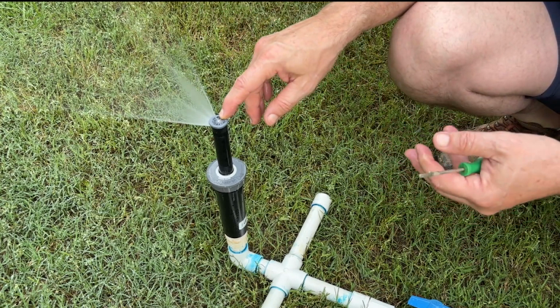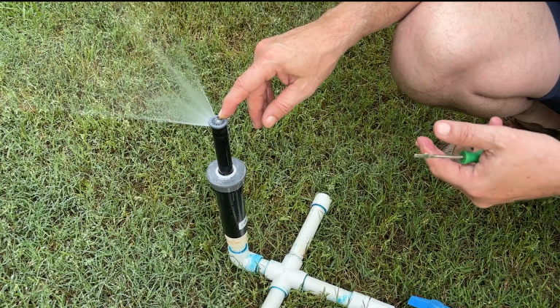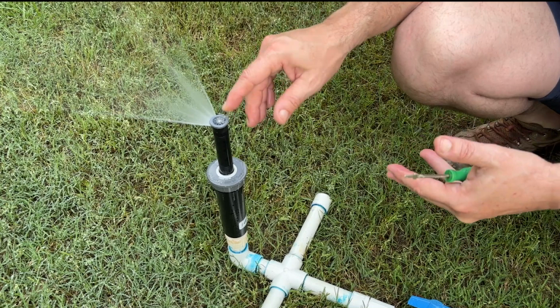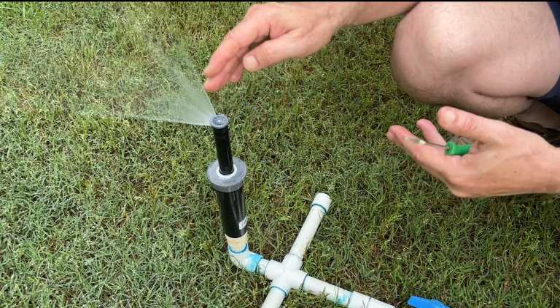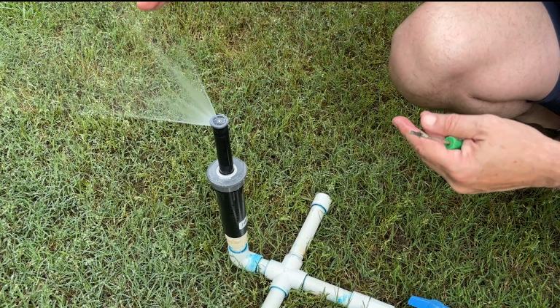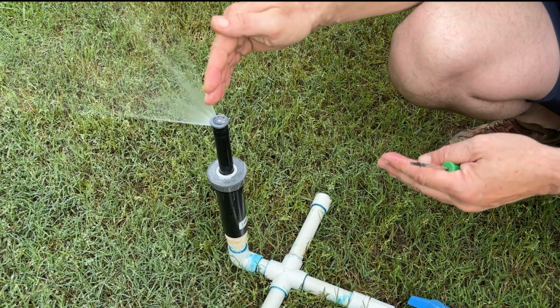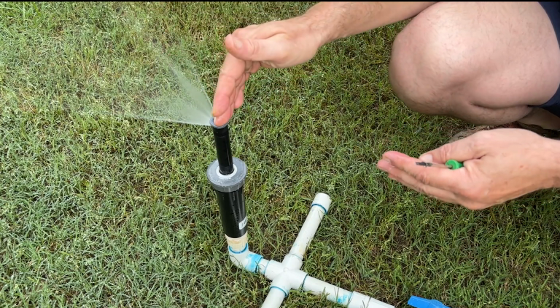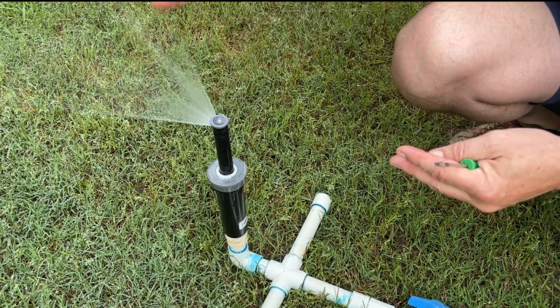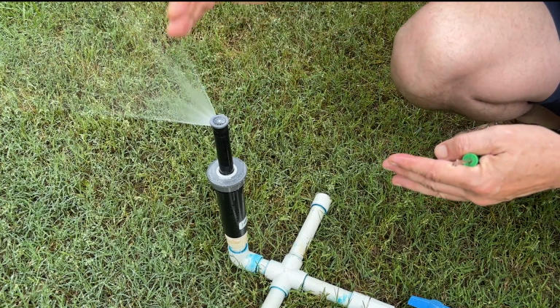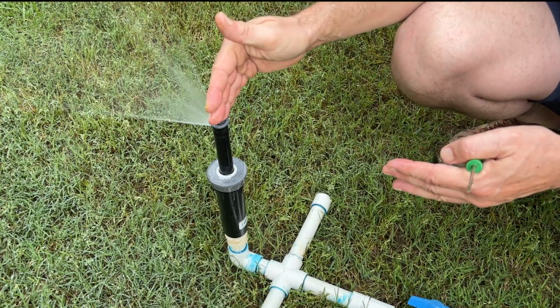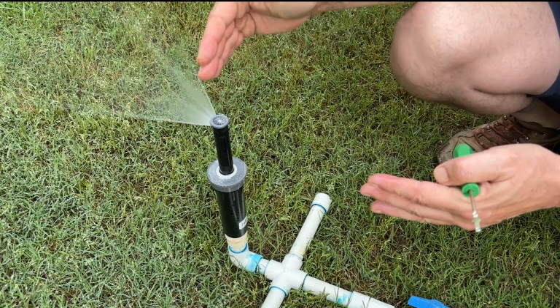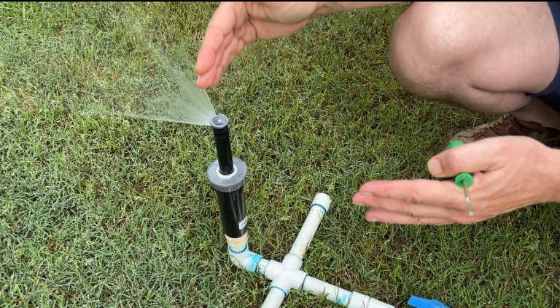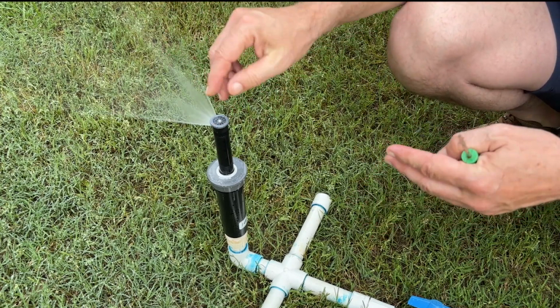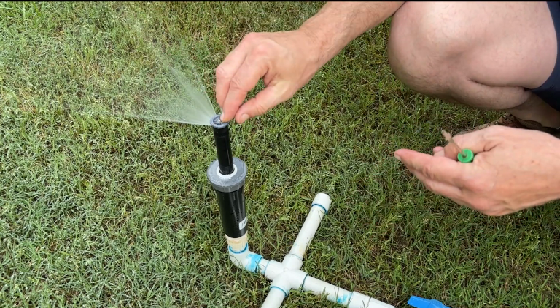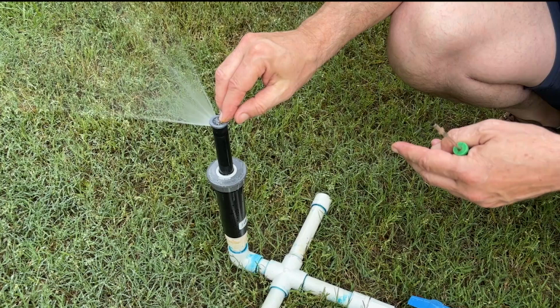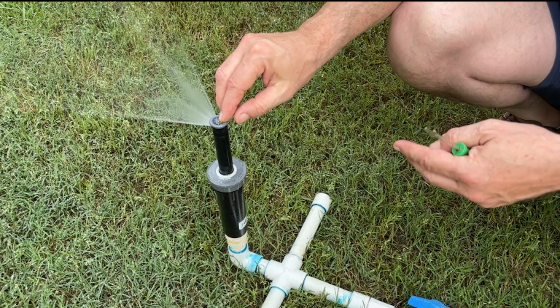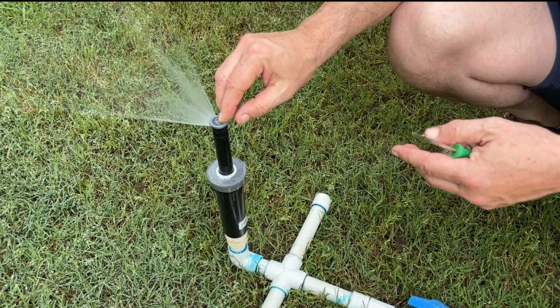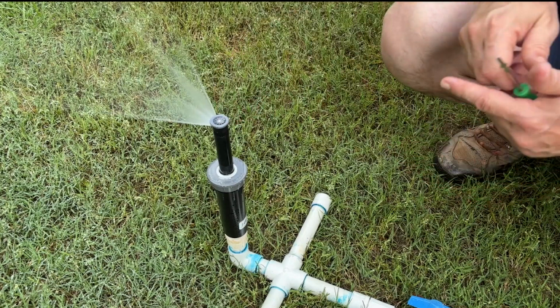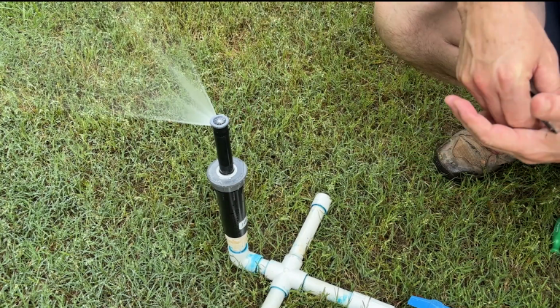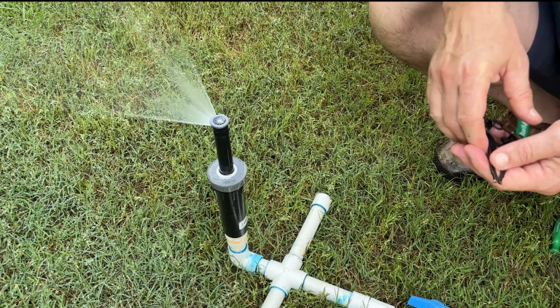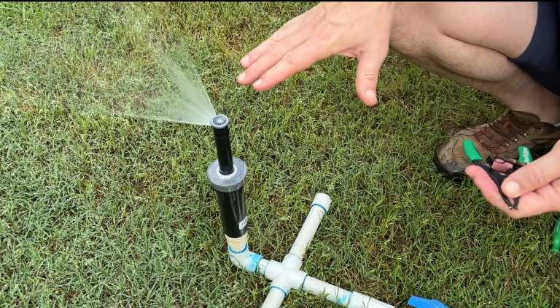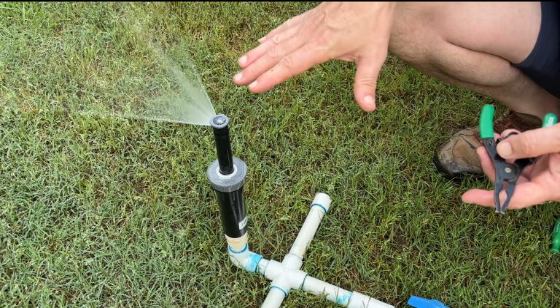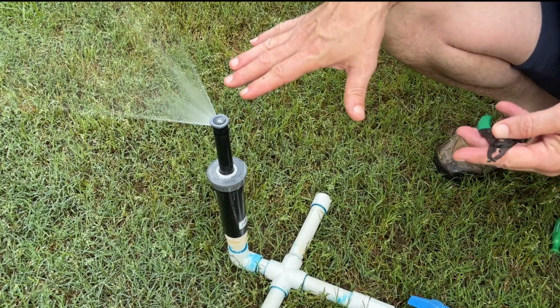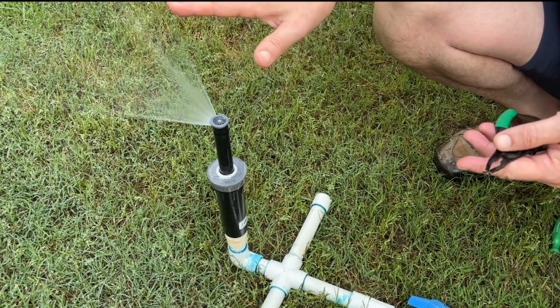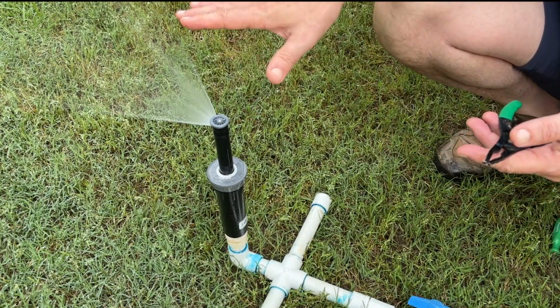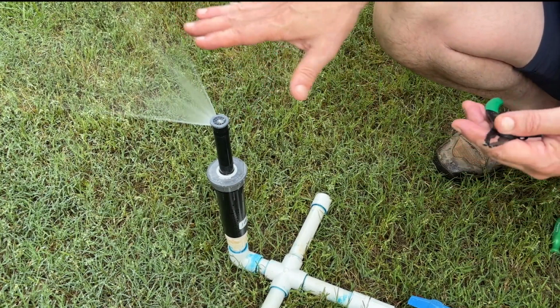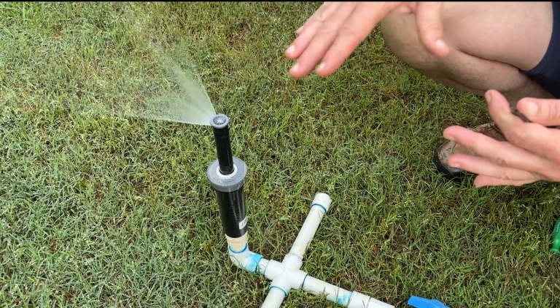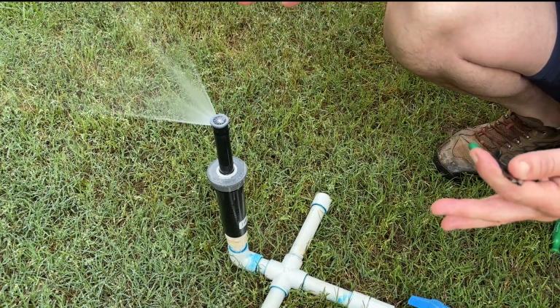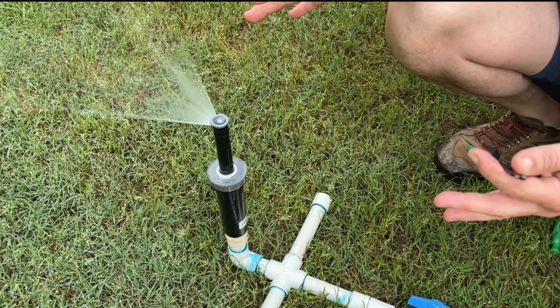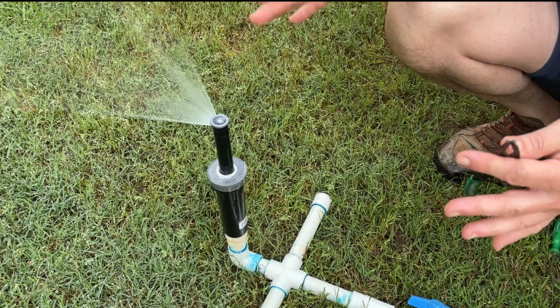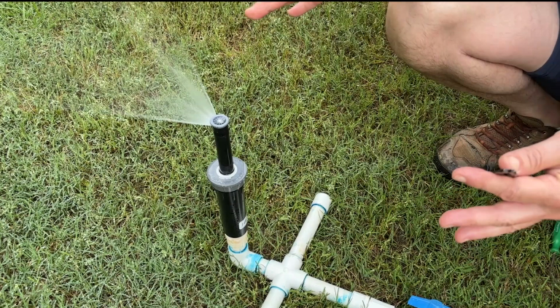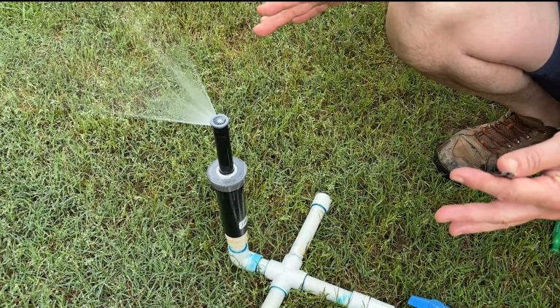Instead, go and get a different nozzle like the 15 foot, or a 12 or a 10 foot, or whatever you need. So let's go ahead and replace this nozzle as if it were clogged up and we needed to replace it with a fresh nozzle.